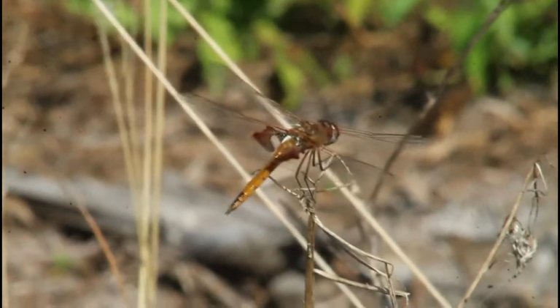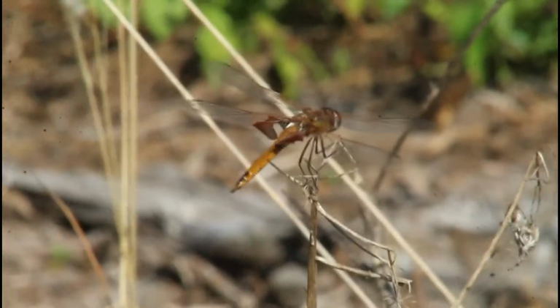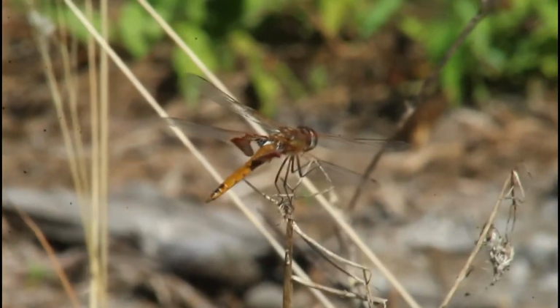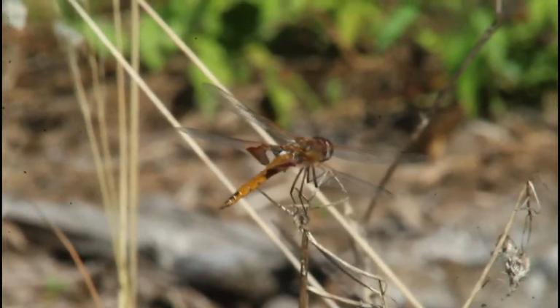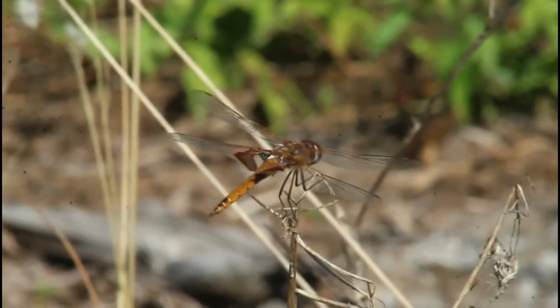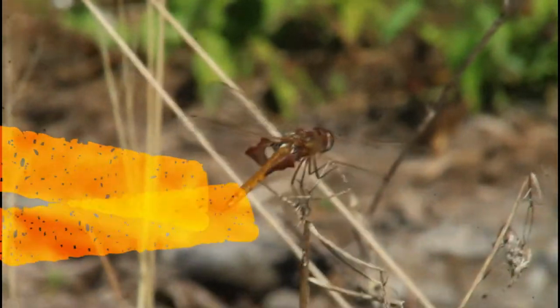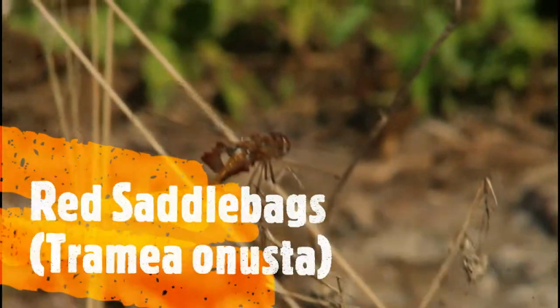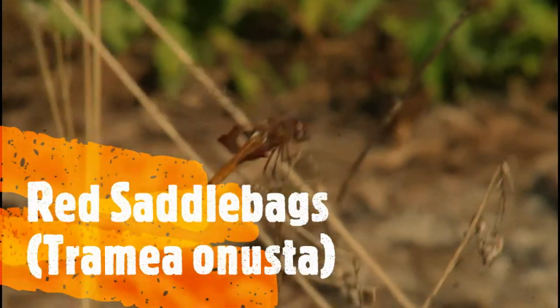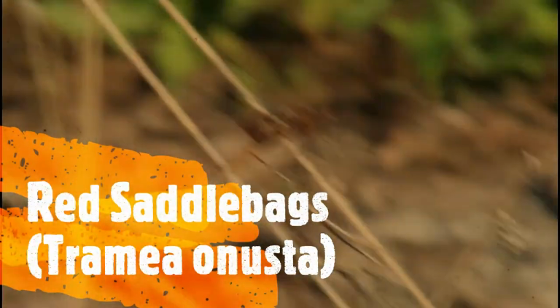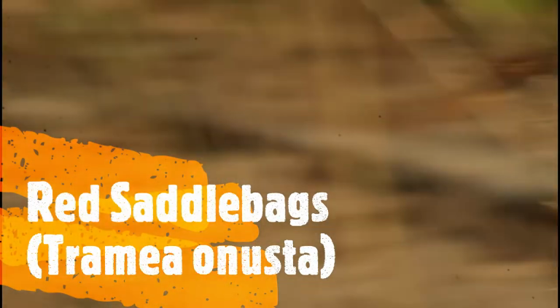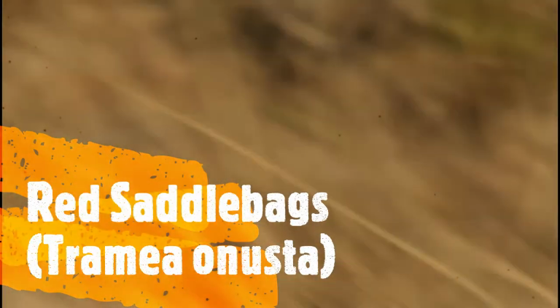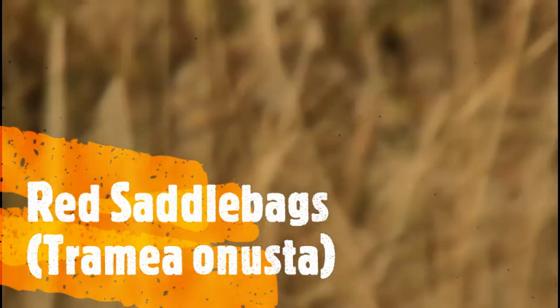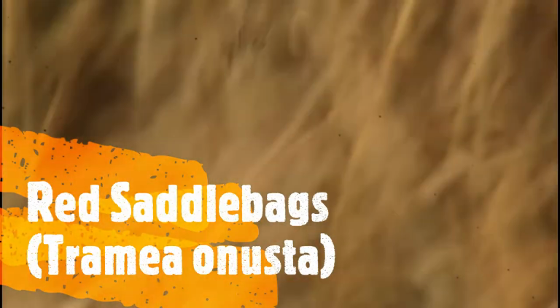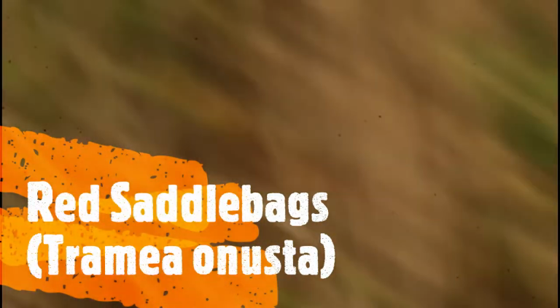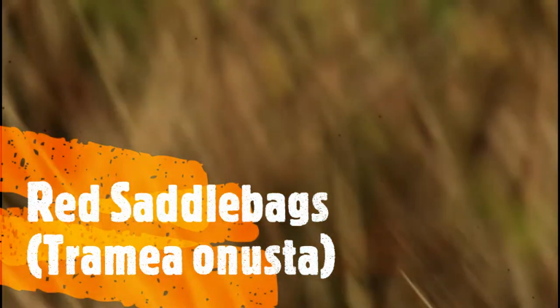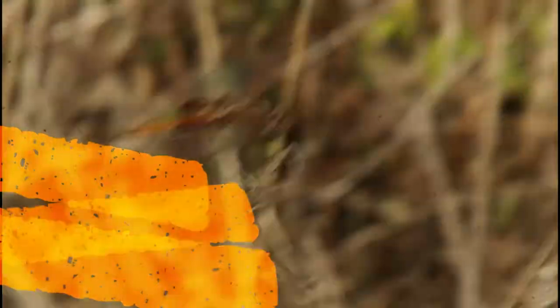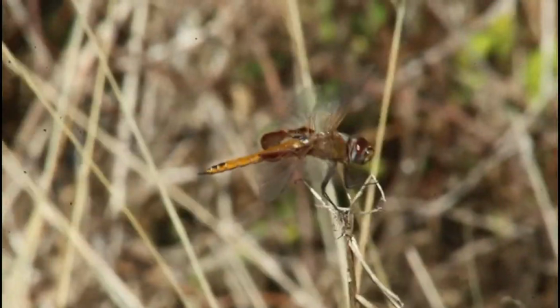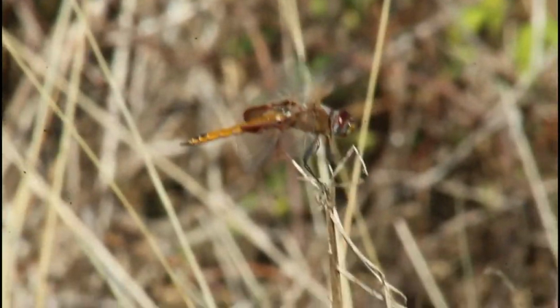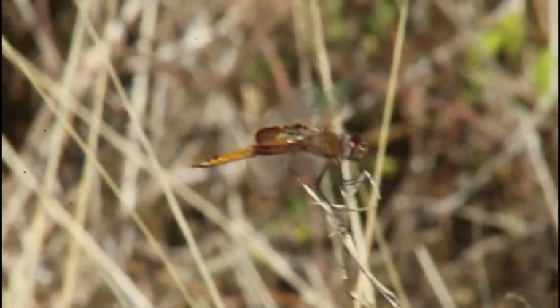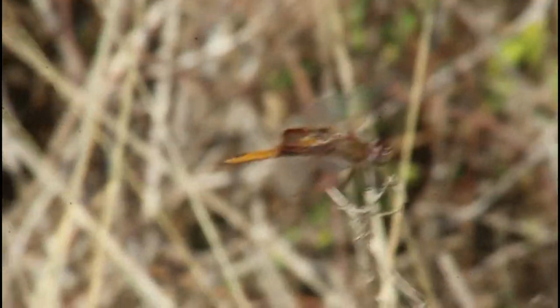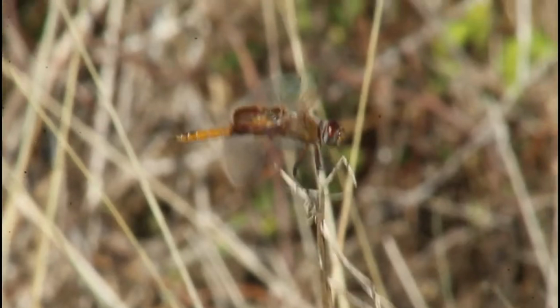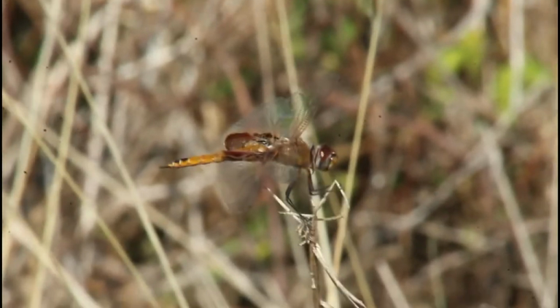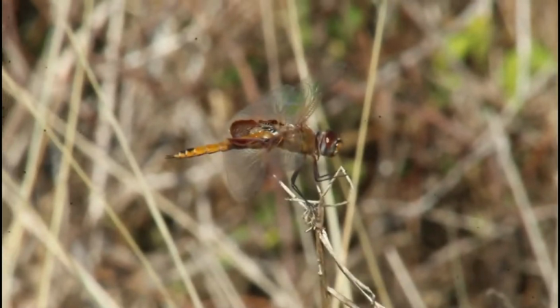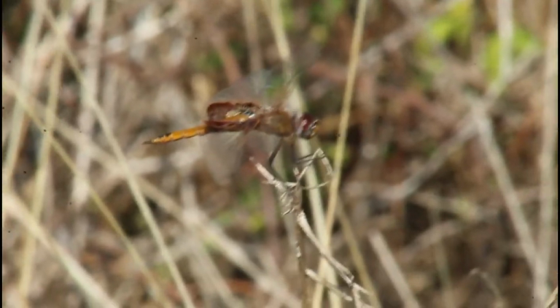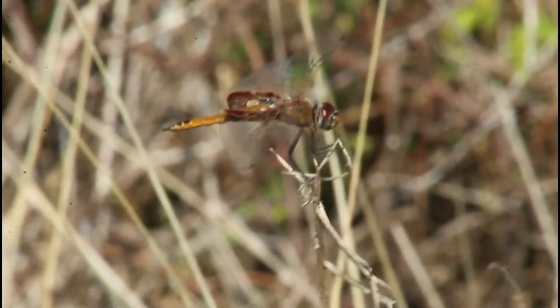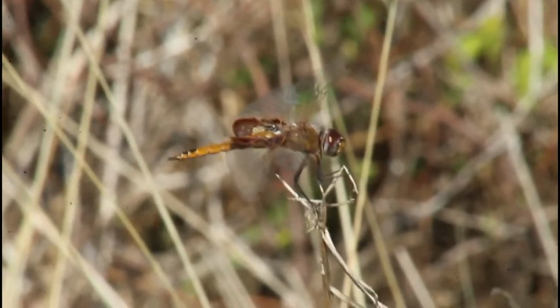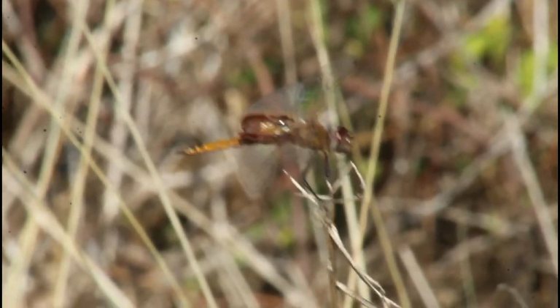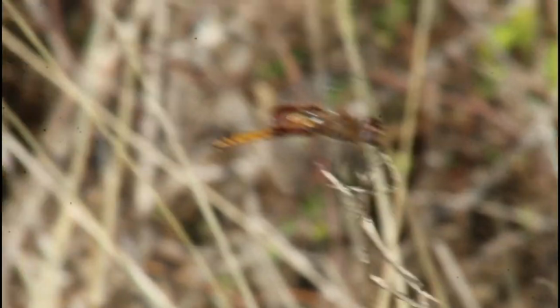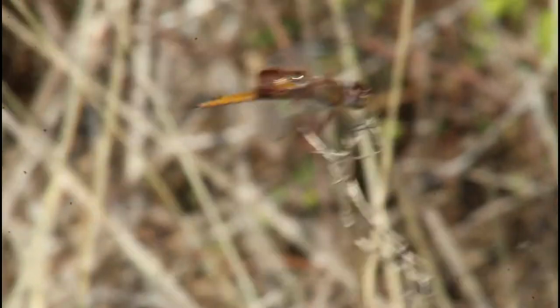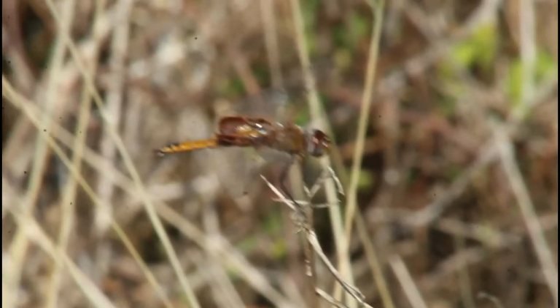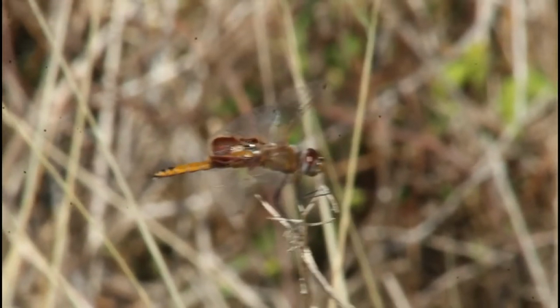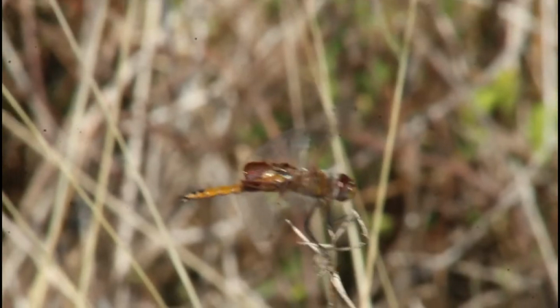We just so happen to be right next to this red saddlebags, which is an immature but has not yet developed the bright red coloration. However, the limited black at the tip of the abdomen, plus the lack of any metallic purple in the thorax and face, can easily eliminate similar species.